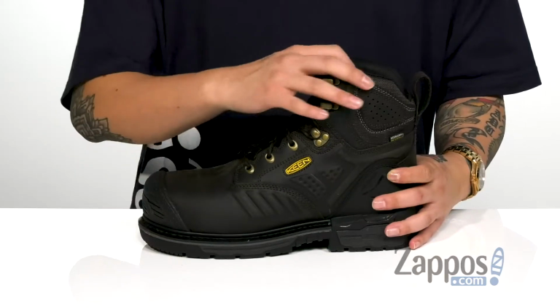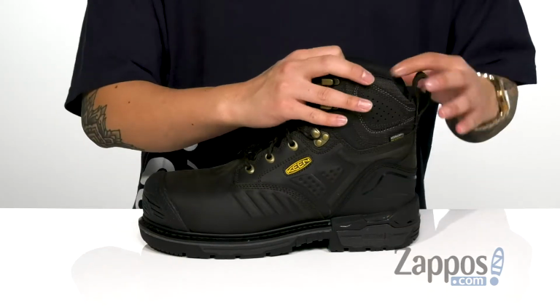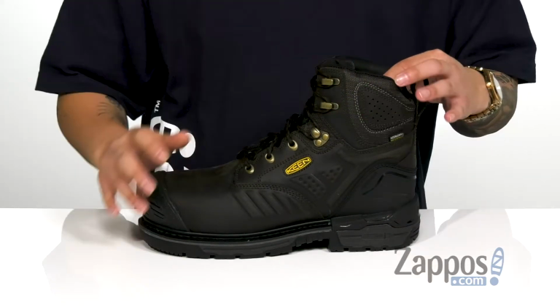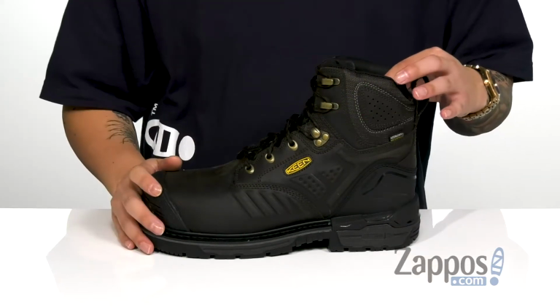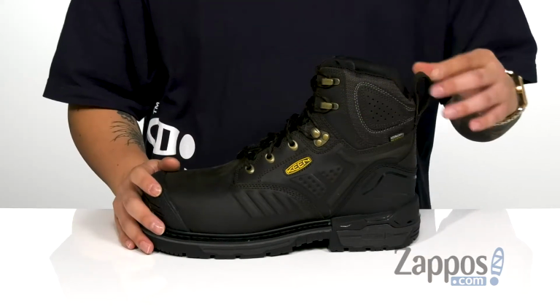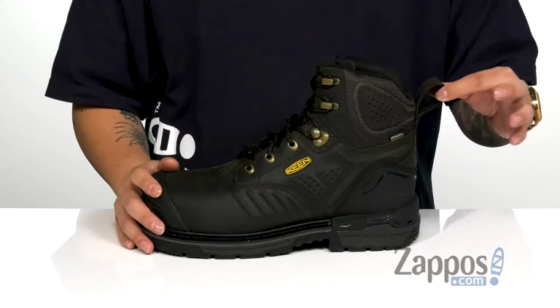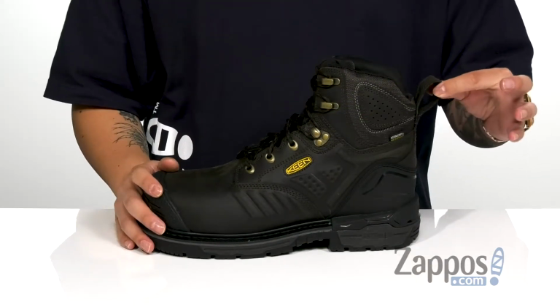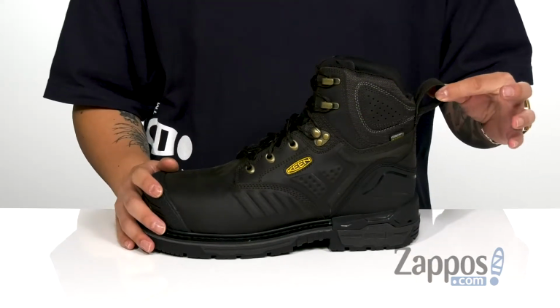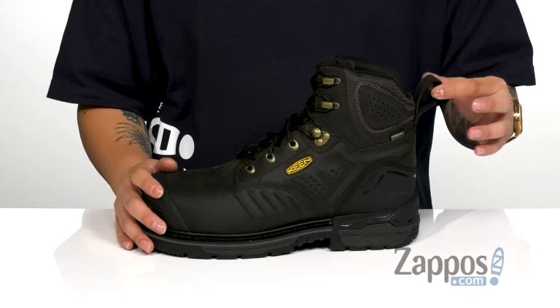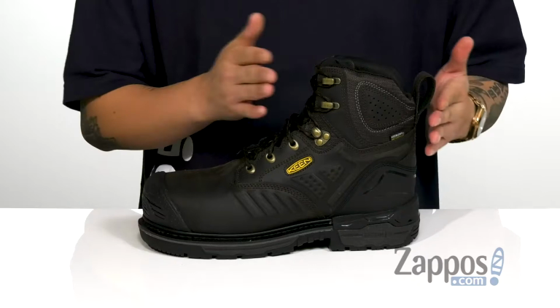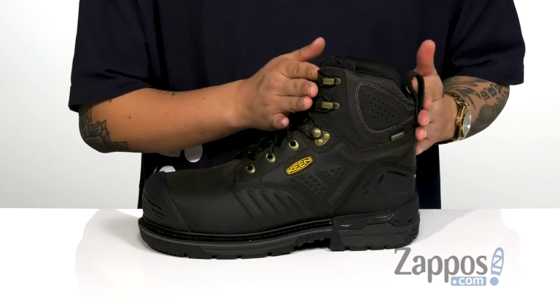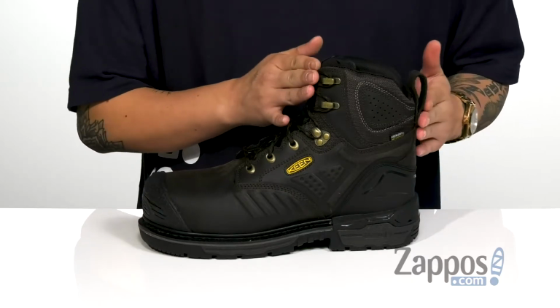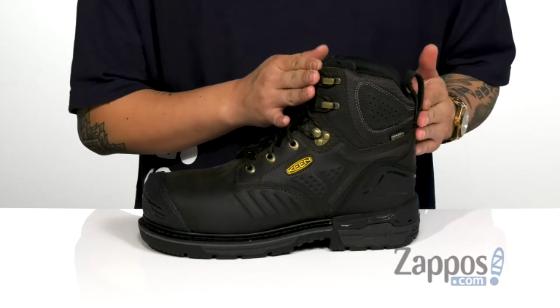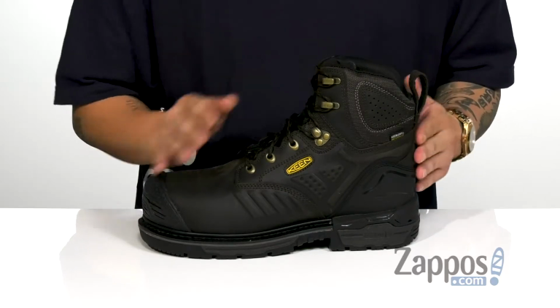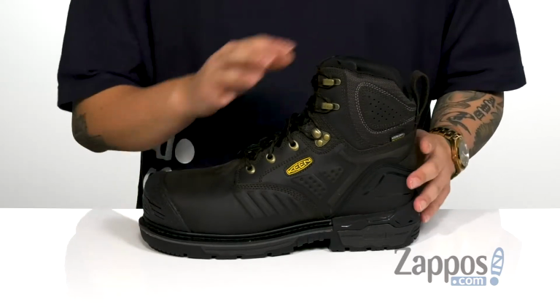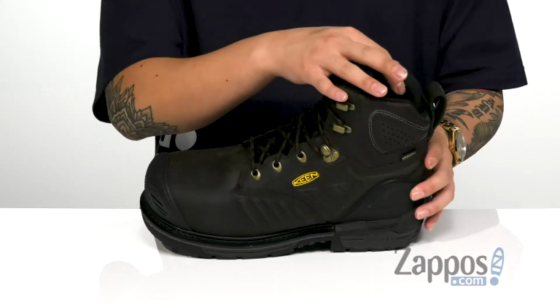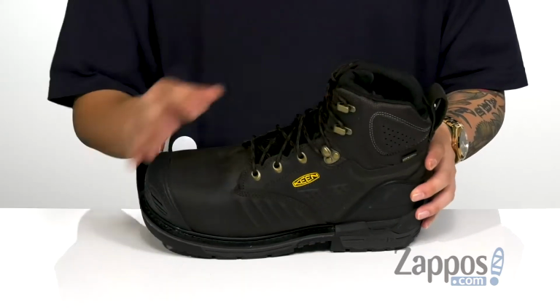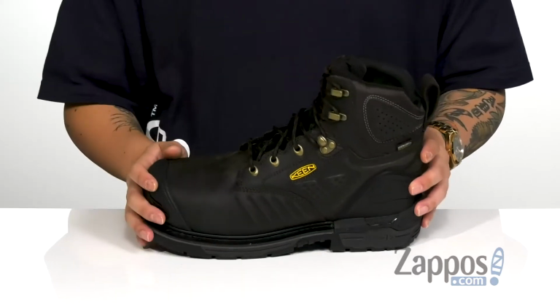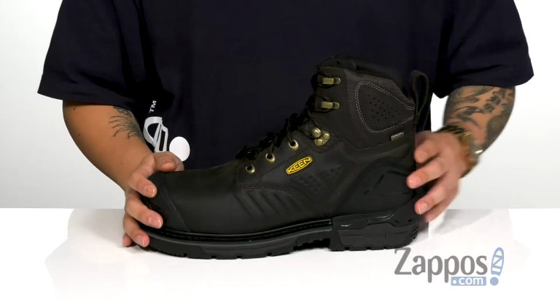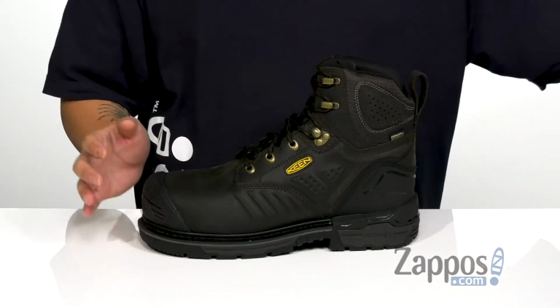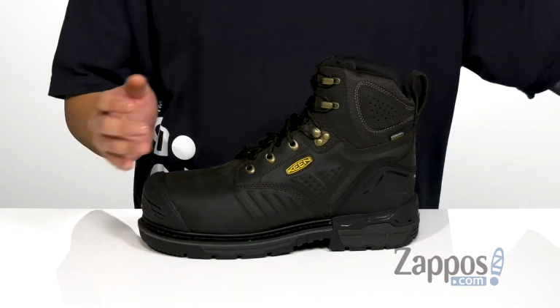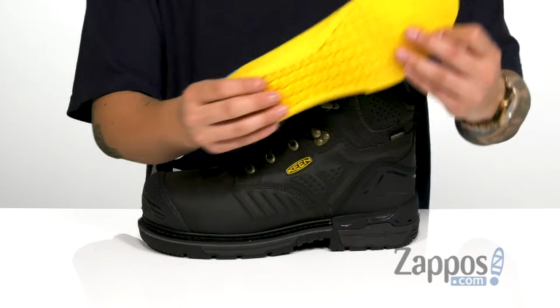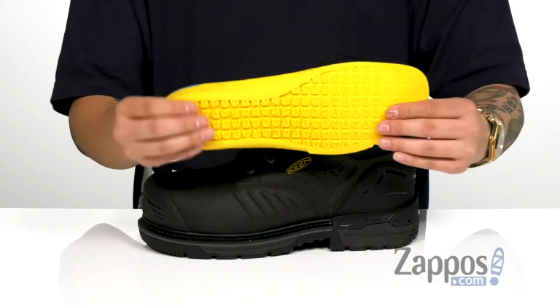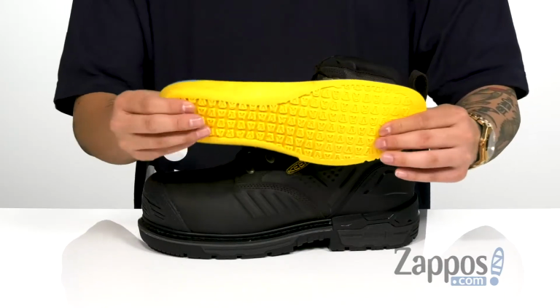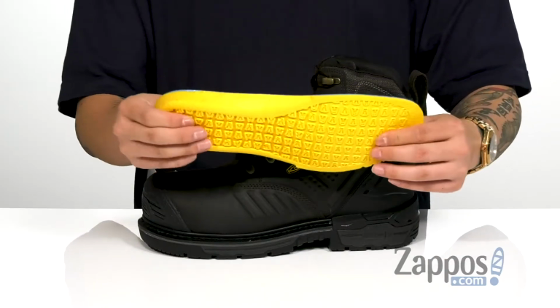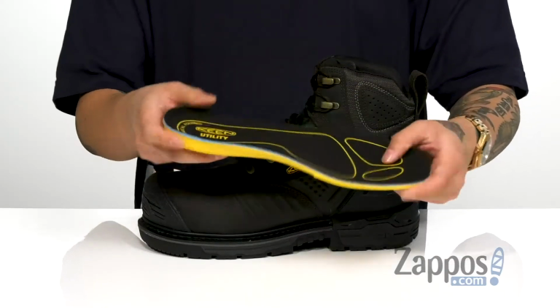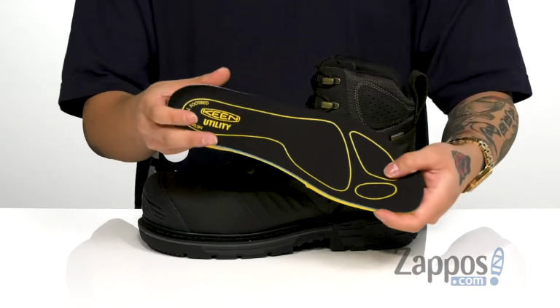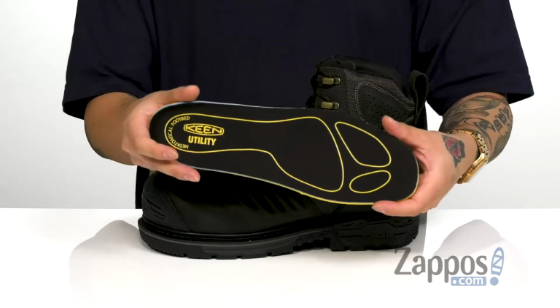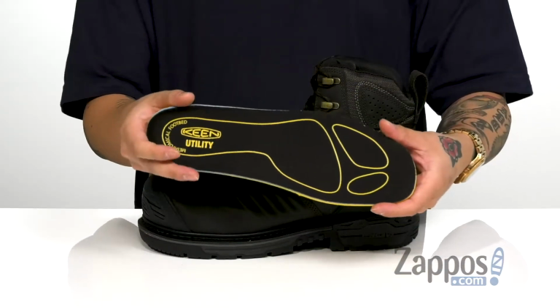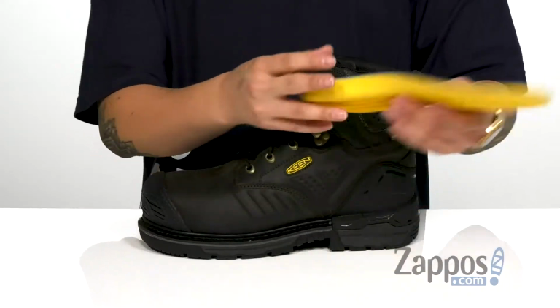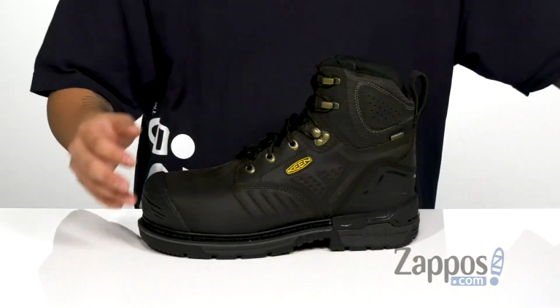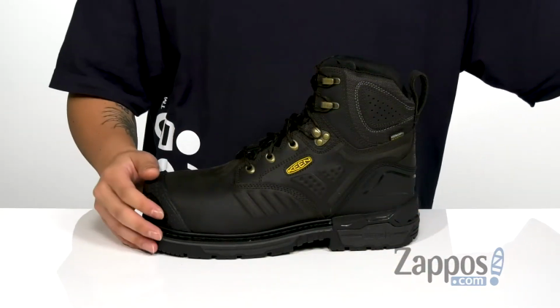Padding on the tongue and collar provides additional comfort, with a pull tab at the heel for easy on and off. The high-top silhouette provides excellent ankle support with a soft fabric lining. A removable metatomical footbed is cushioned right where you need it to provide comfort with each and every step.